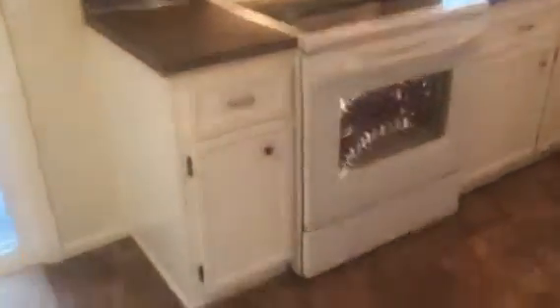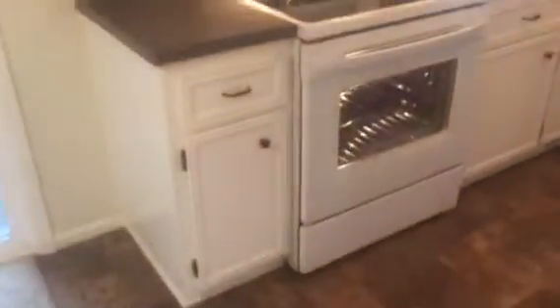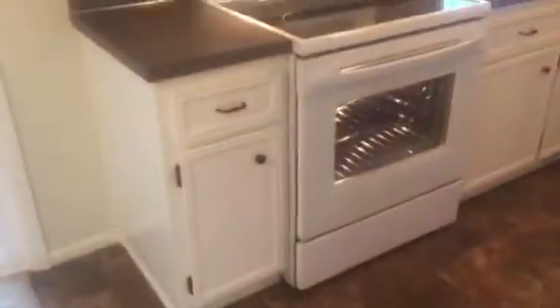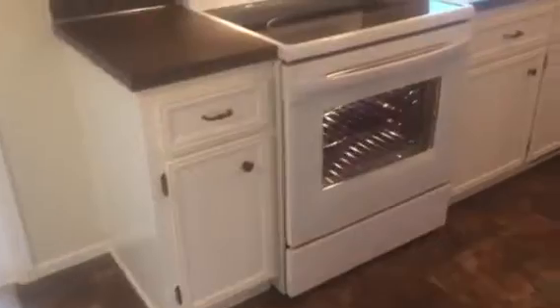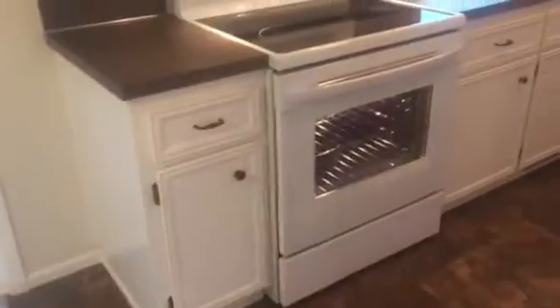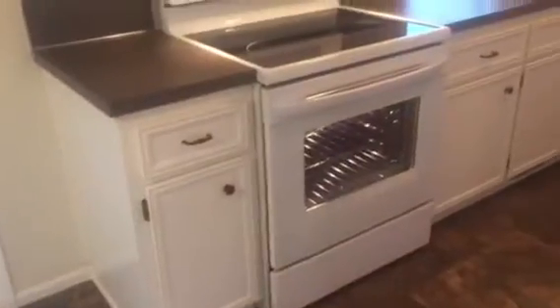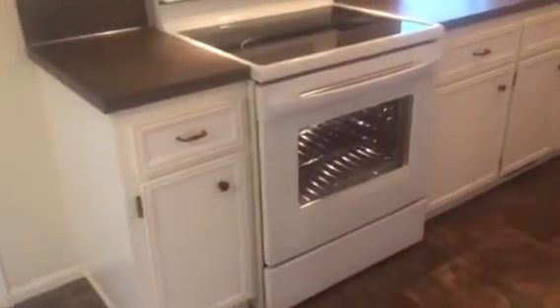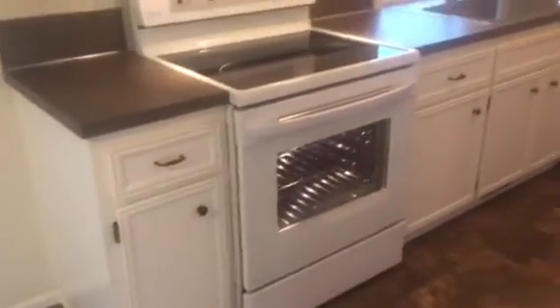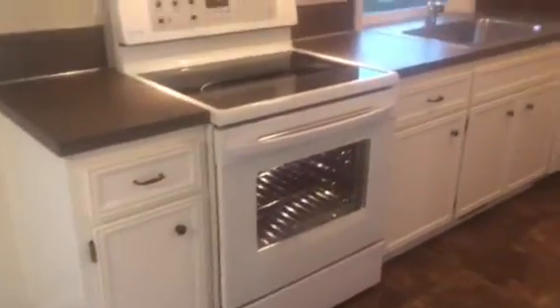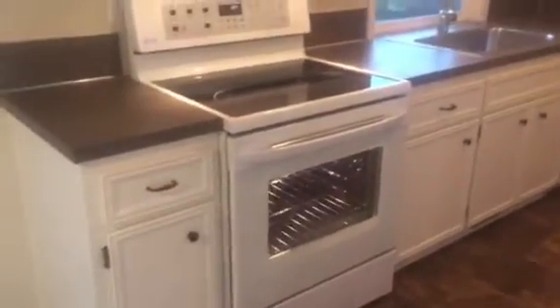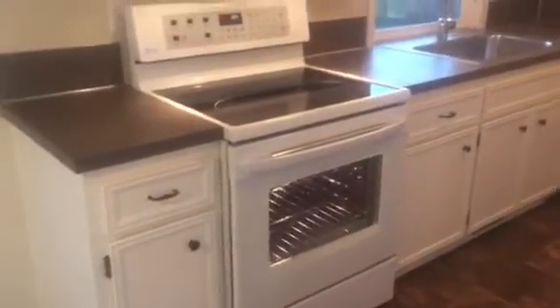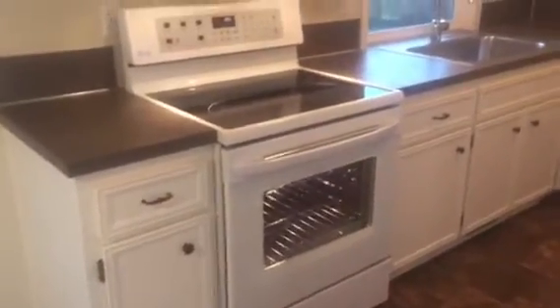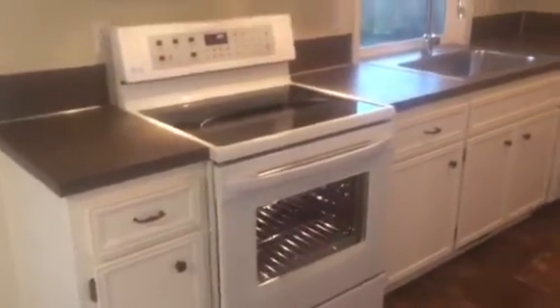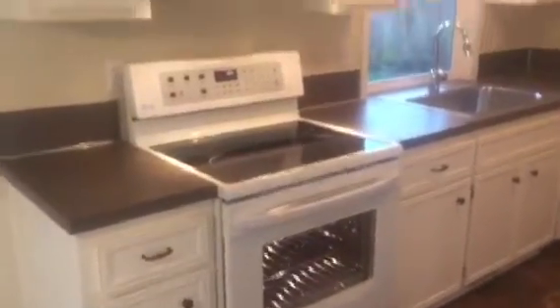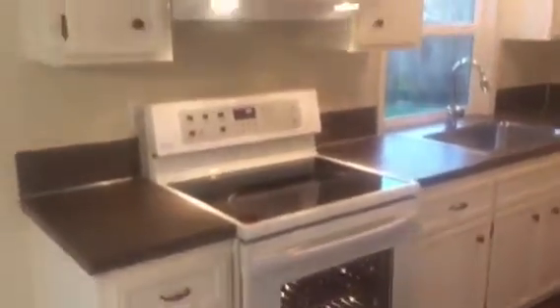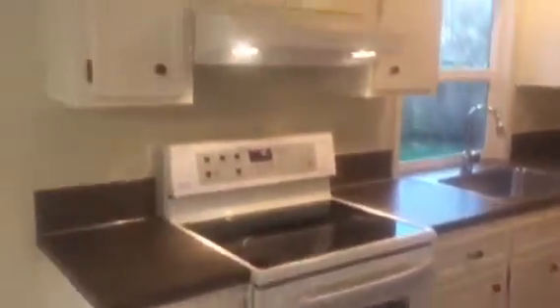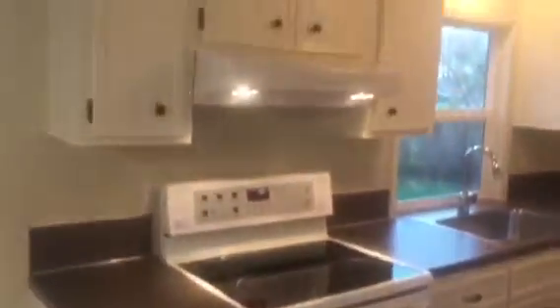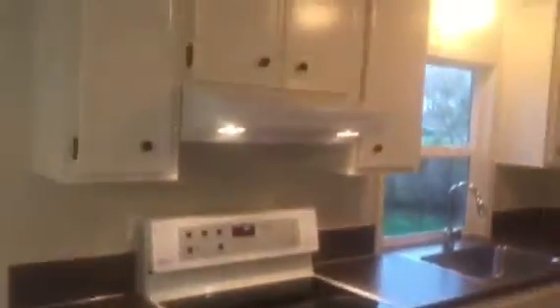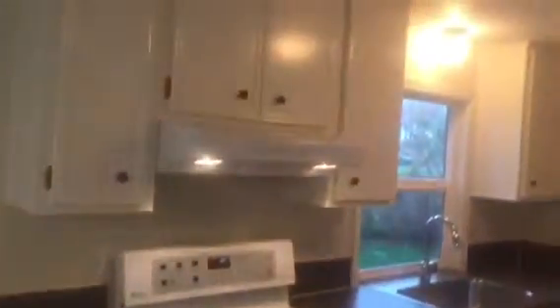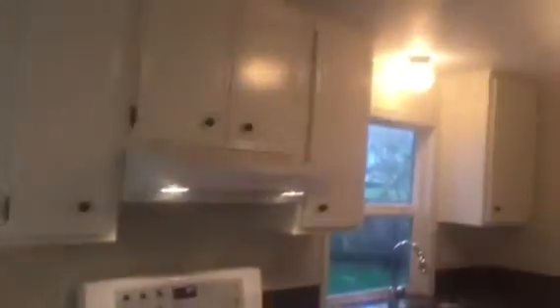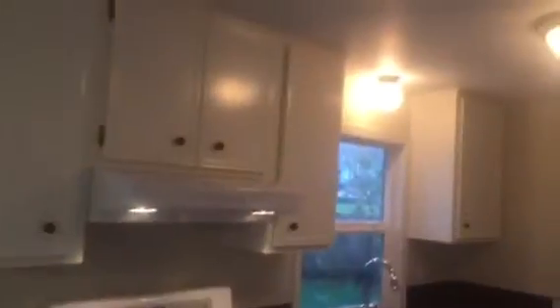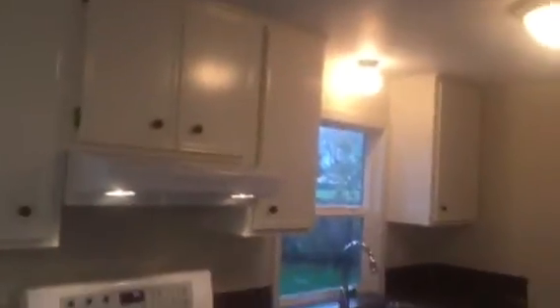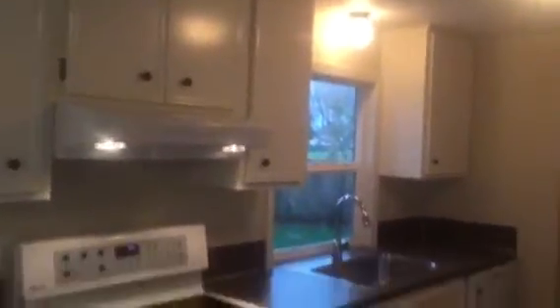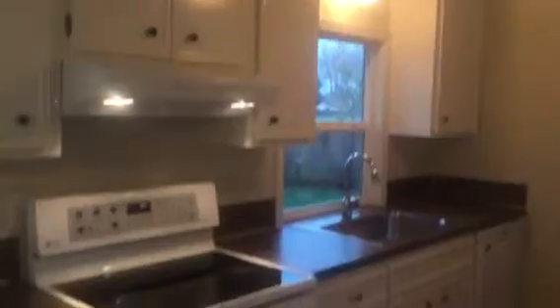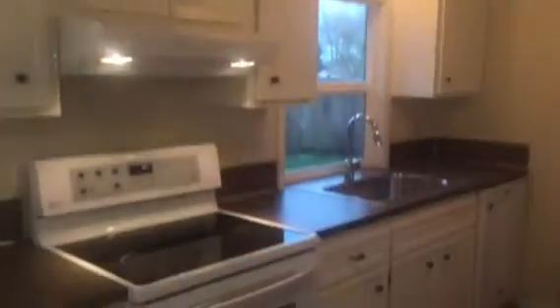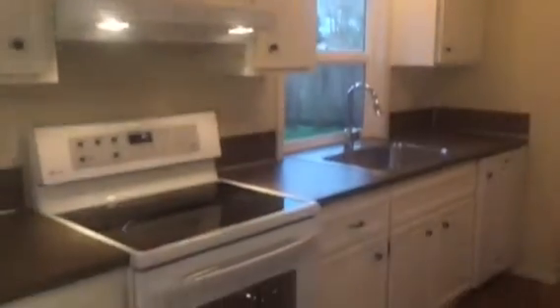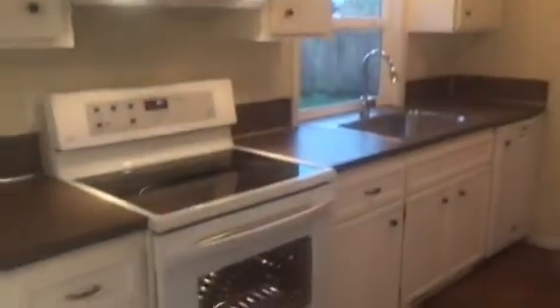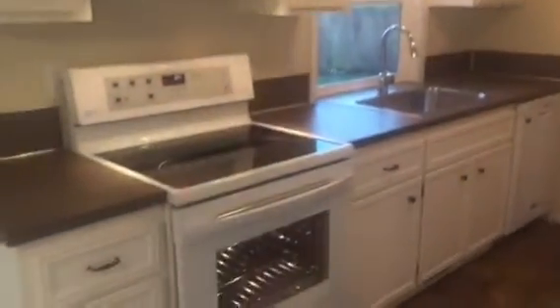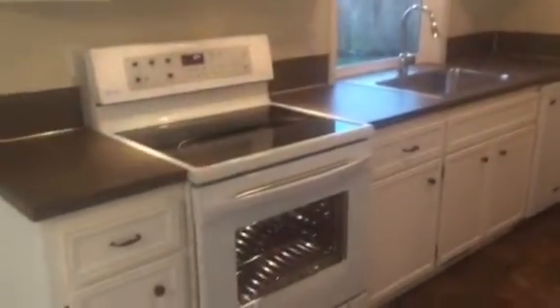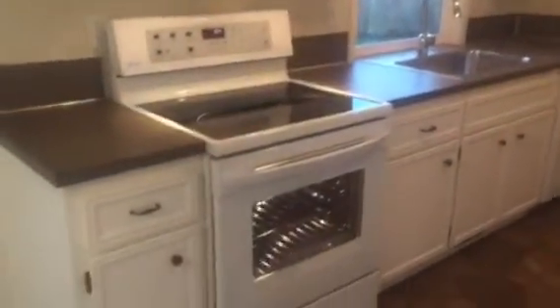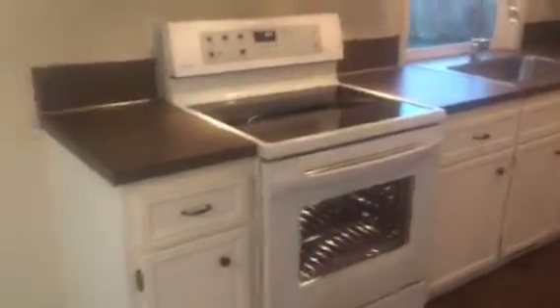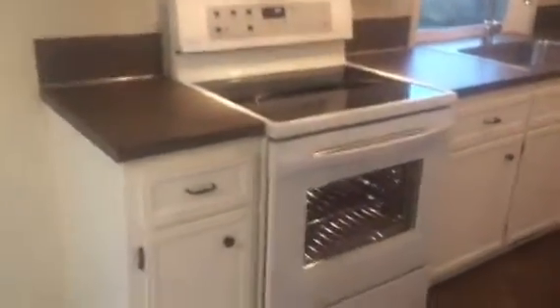All of this is brand new — painted cabinets, all new appliances, new lighting, new flooring, everything here is new.